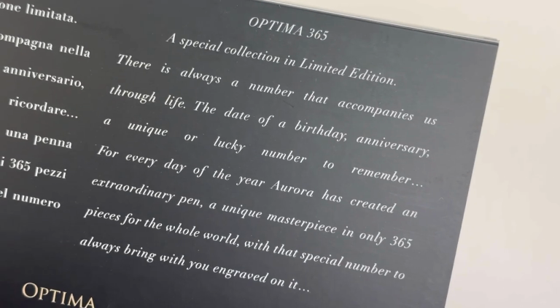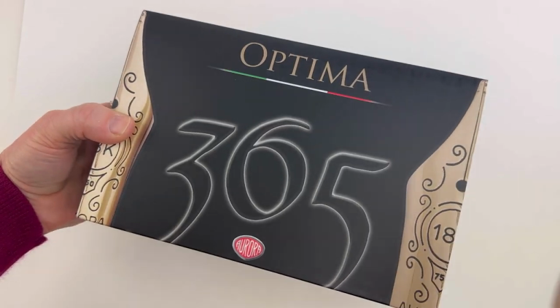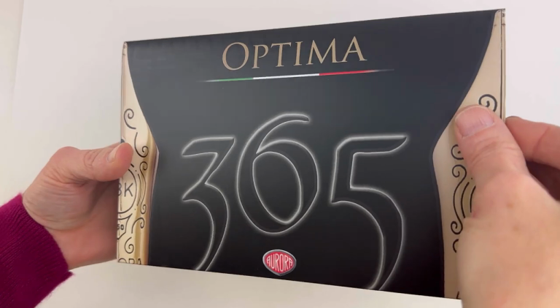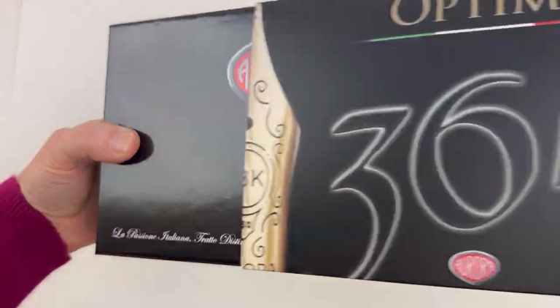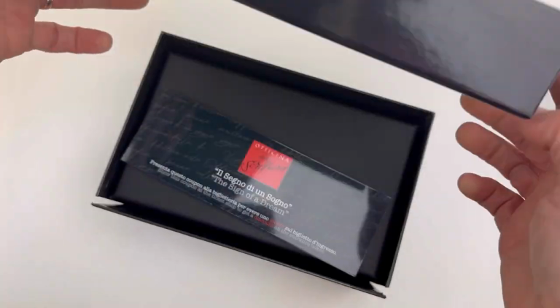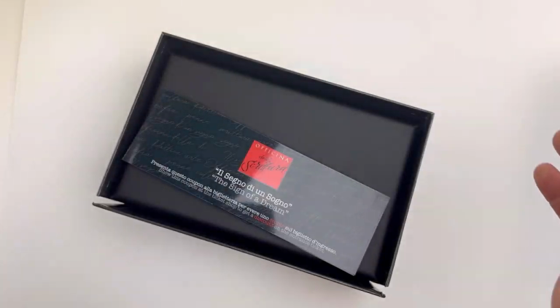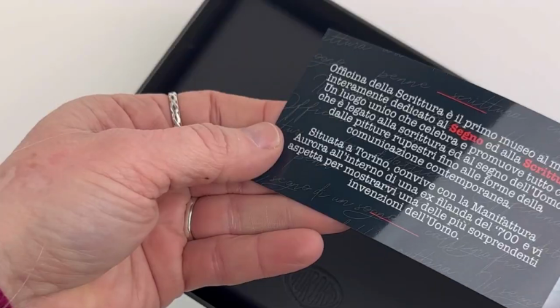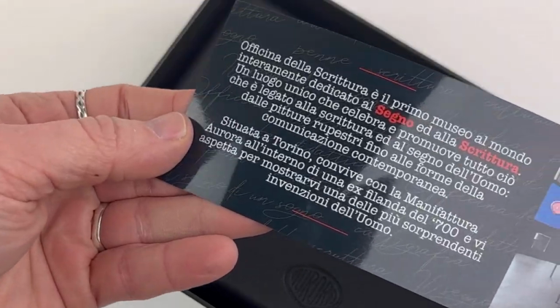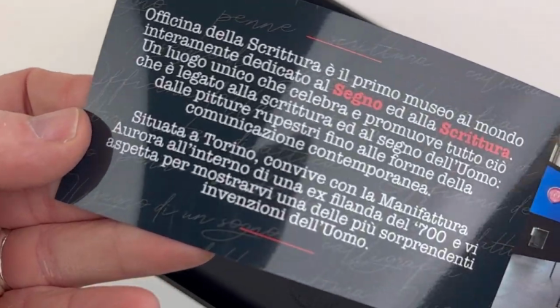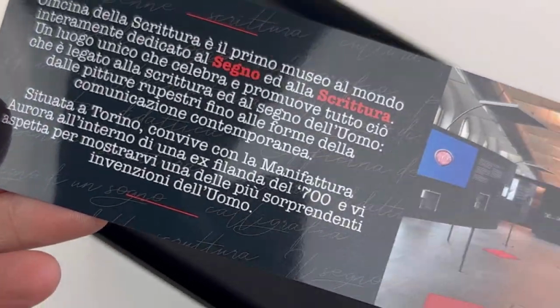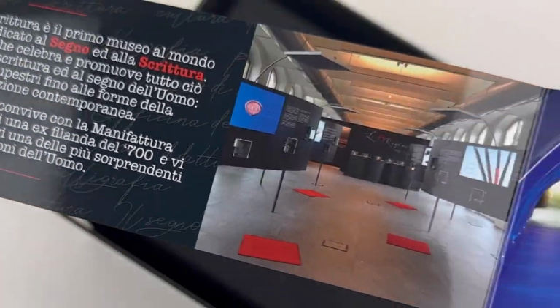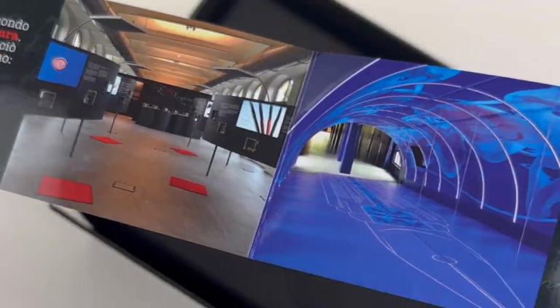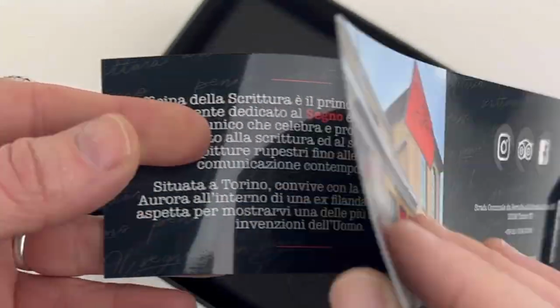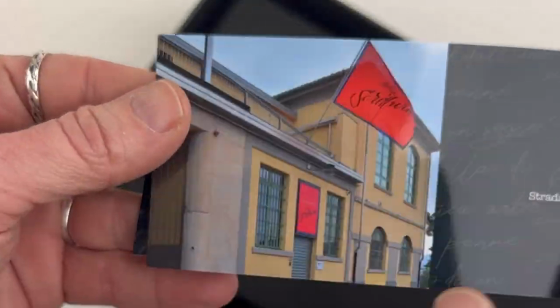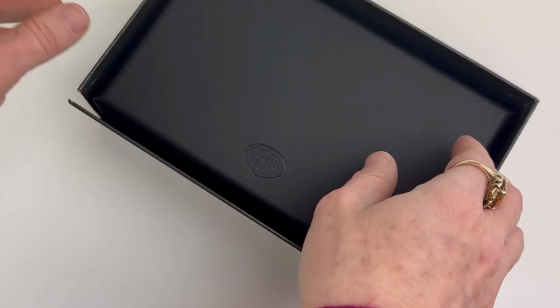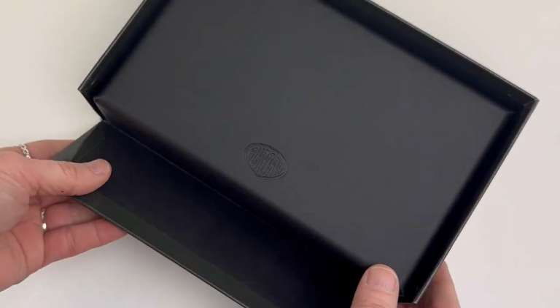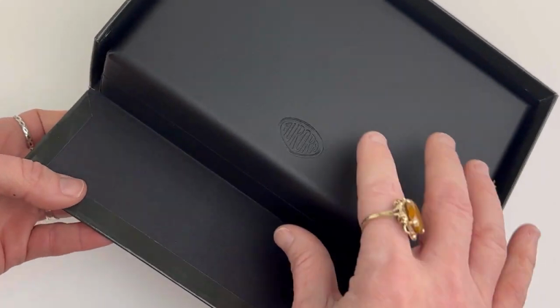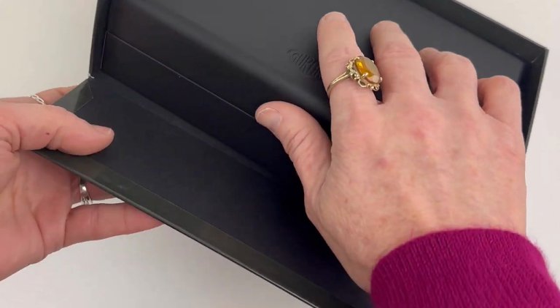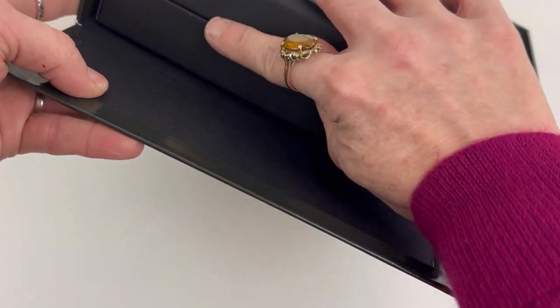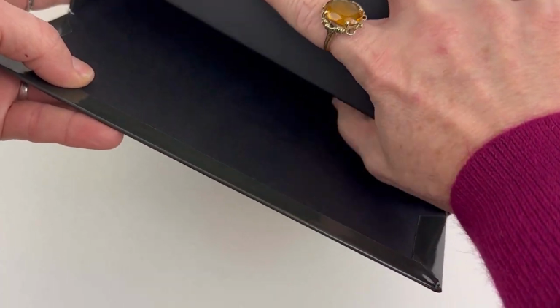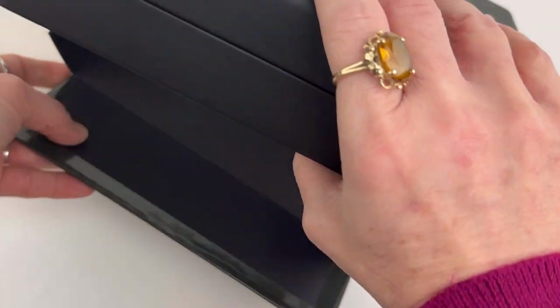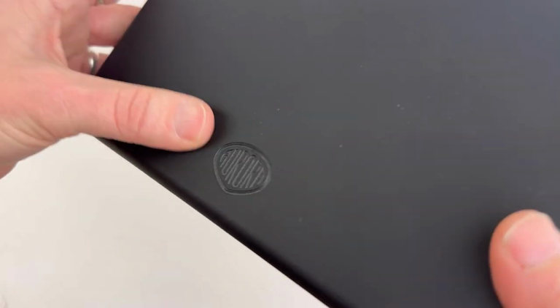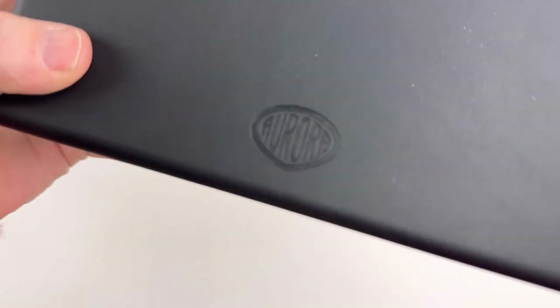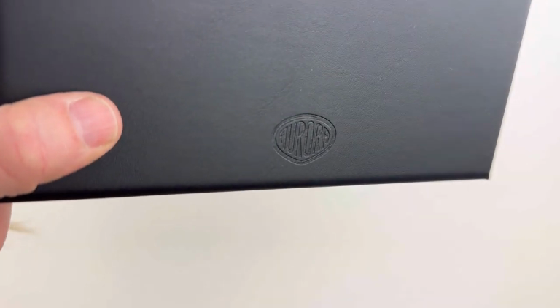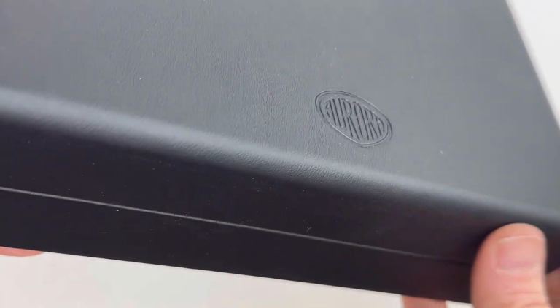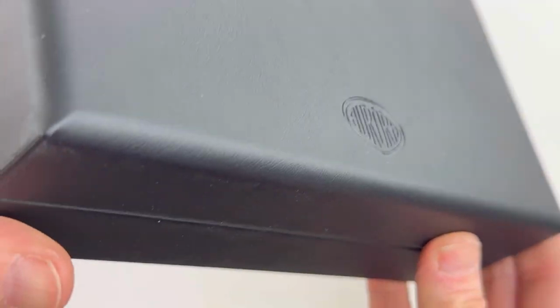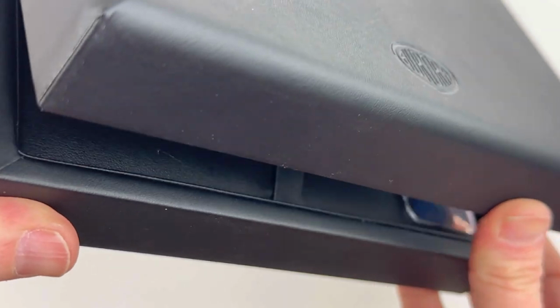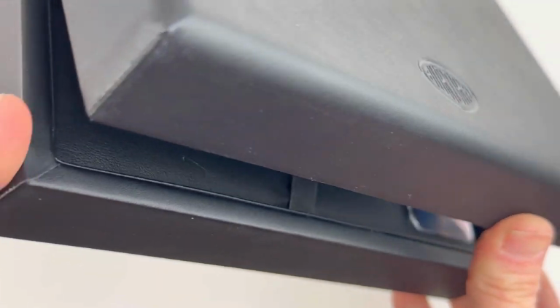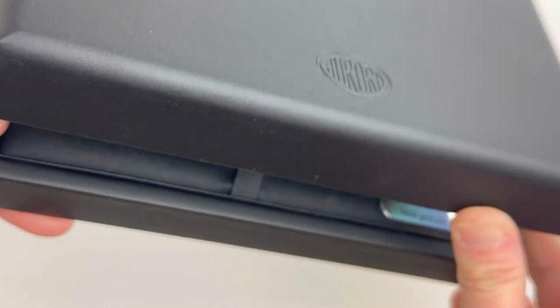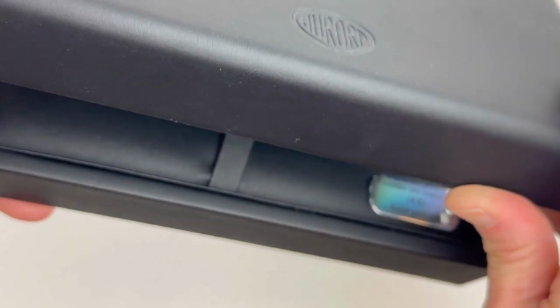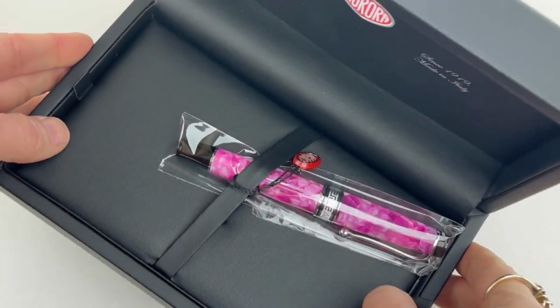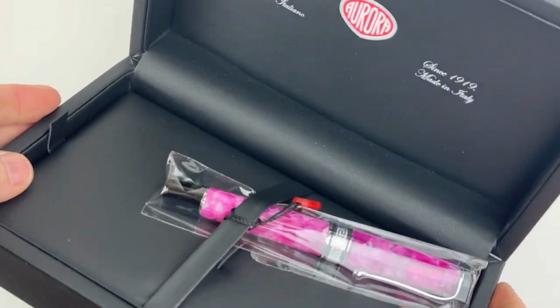We like to come back to the box at the end since we had a lot of requests to show the pen immediately. So this is your packaging — the limited edition fountain pen is packaged in a black leatherette box with a black interior.